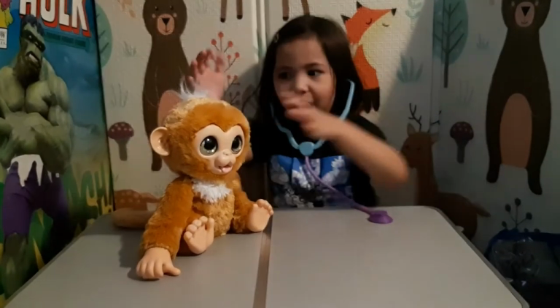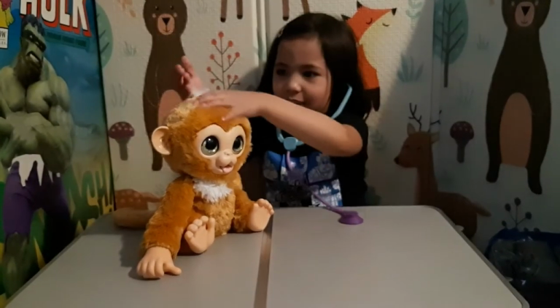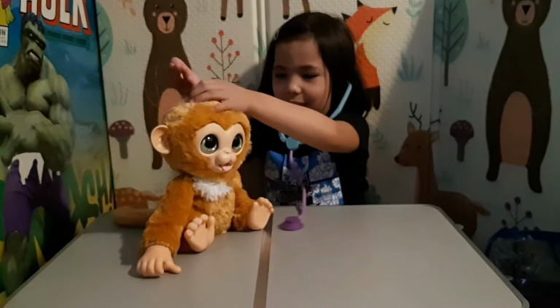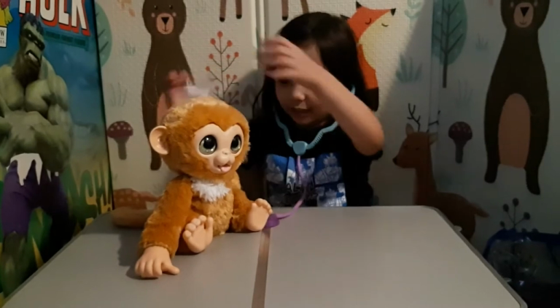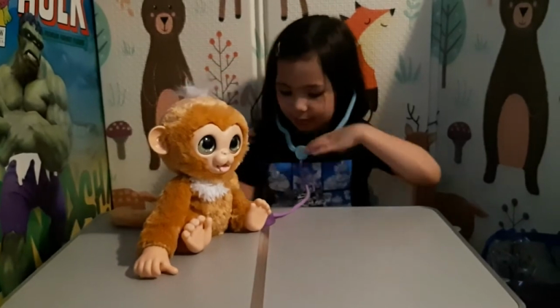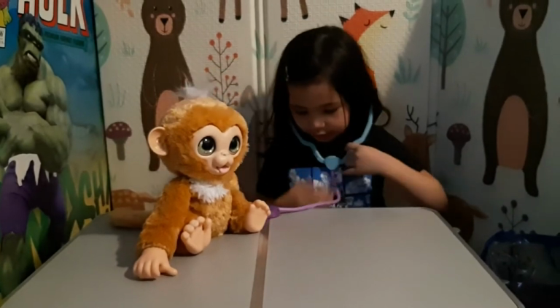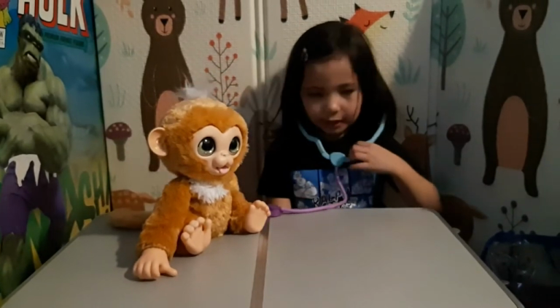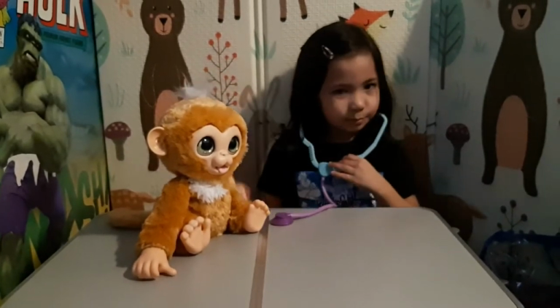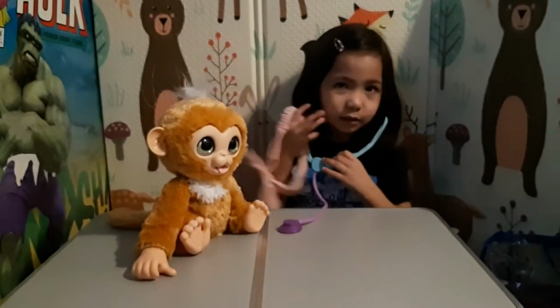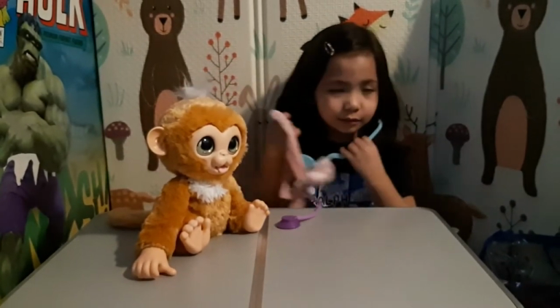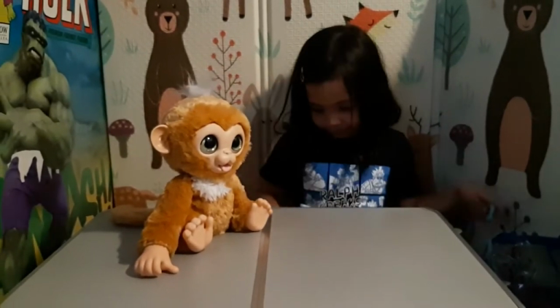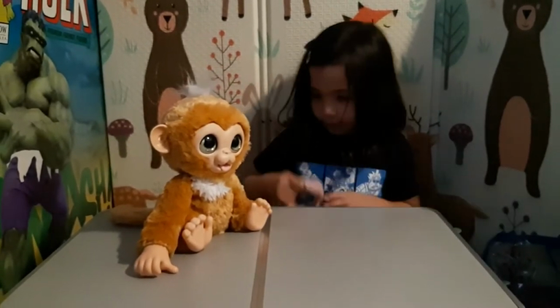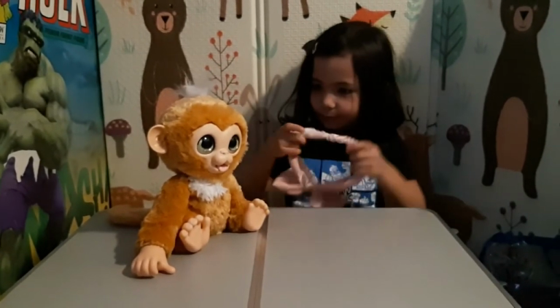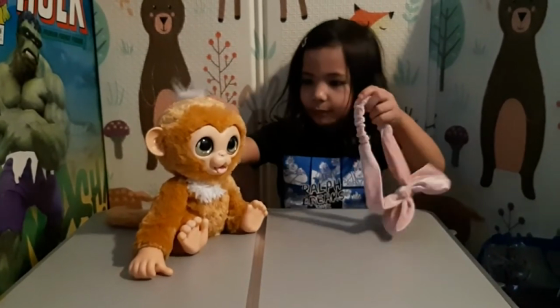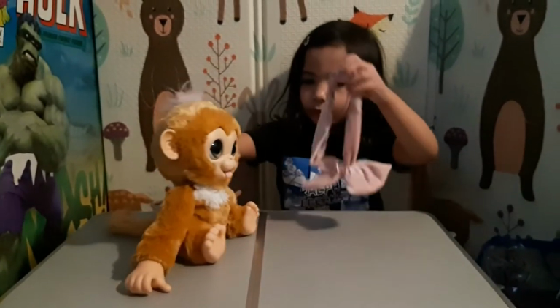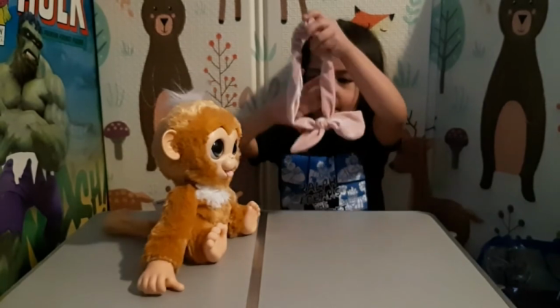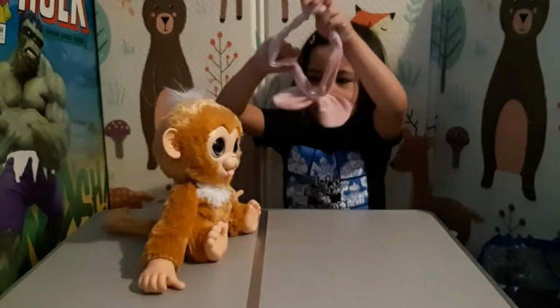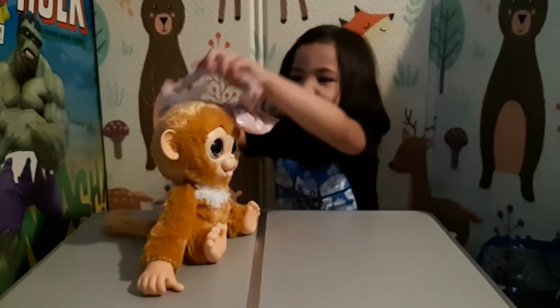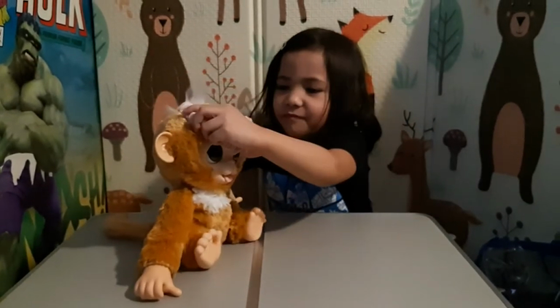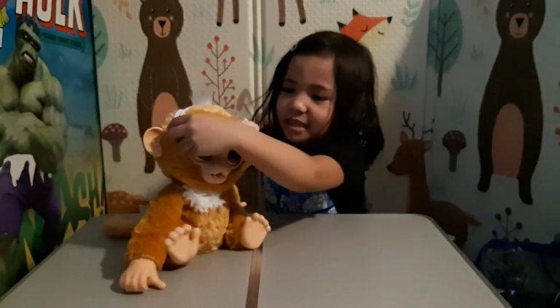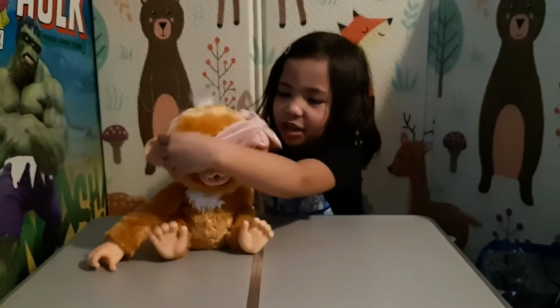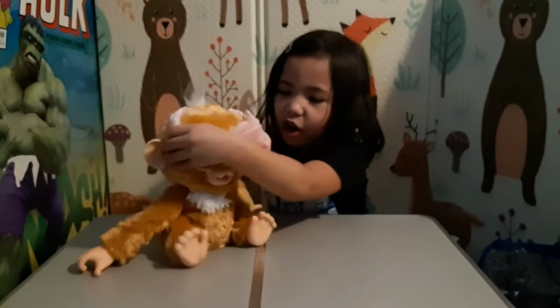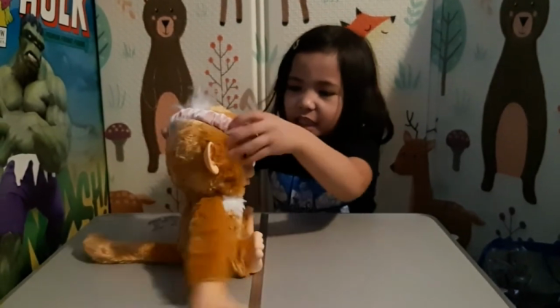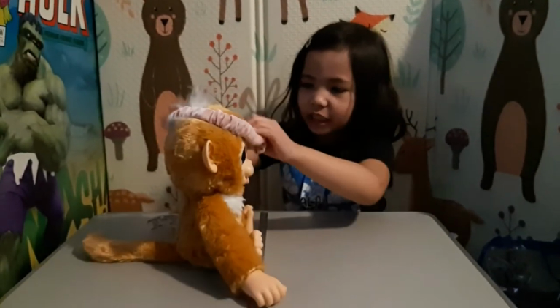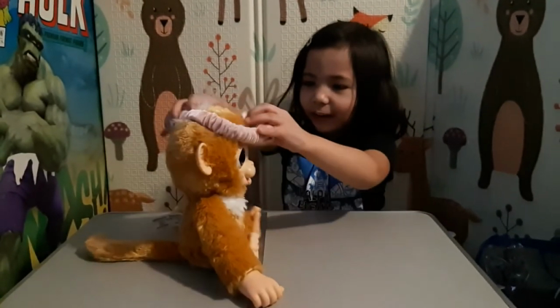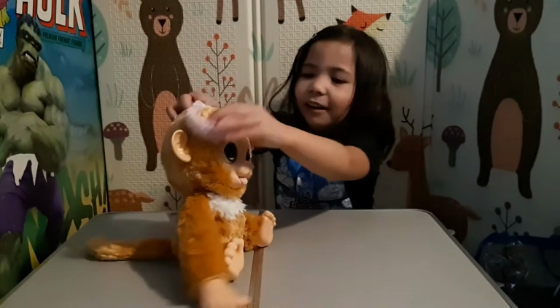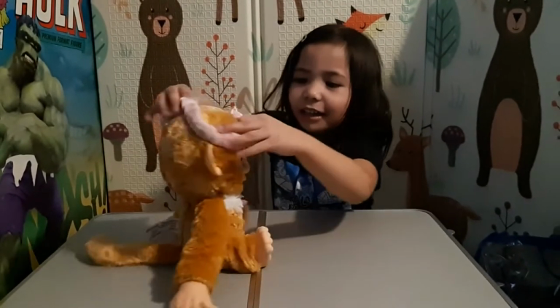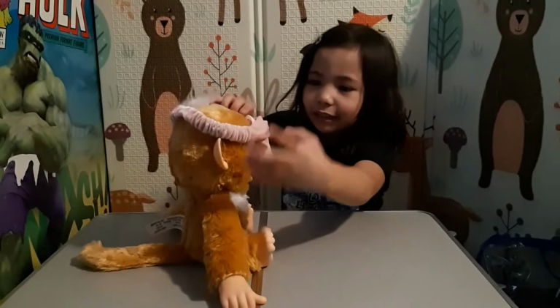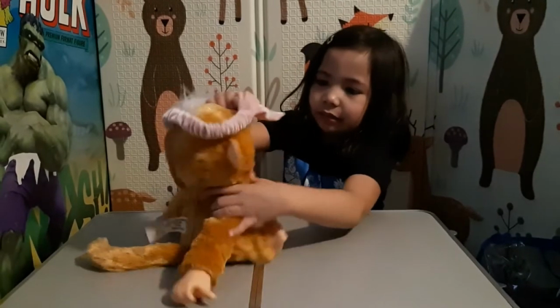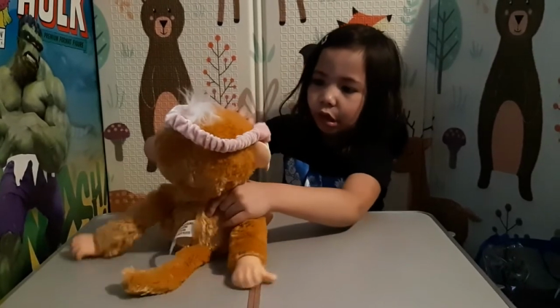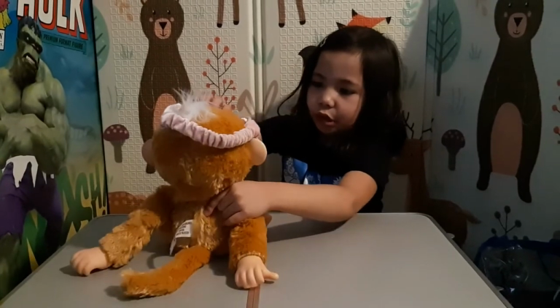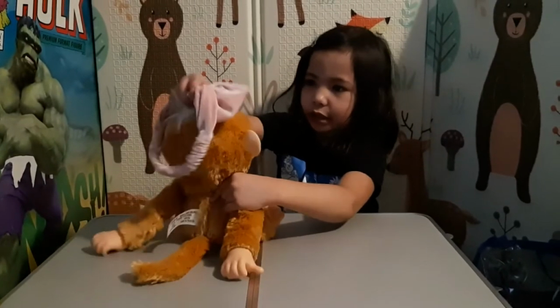So his hair is messy and his bow. Now quickly put this on. Oh my boy.